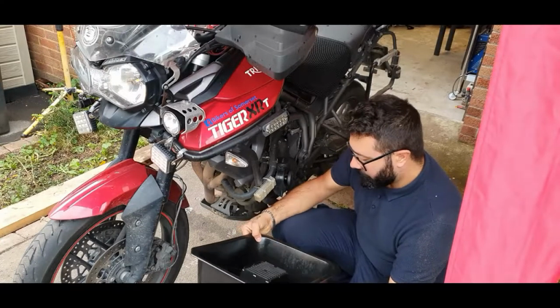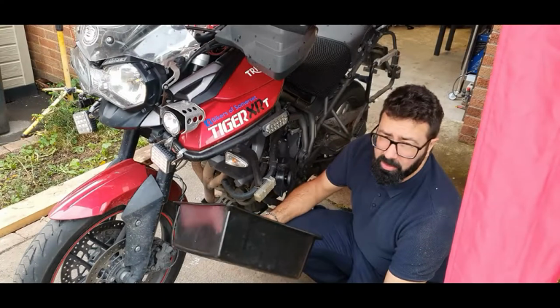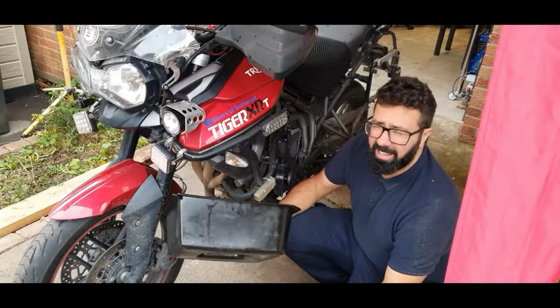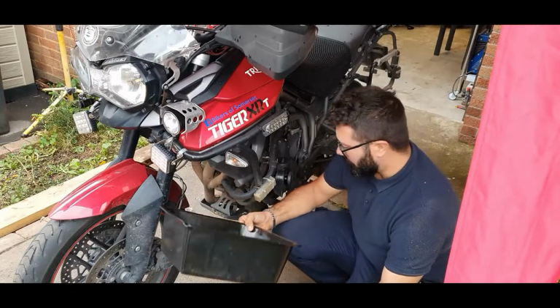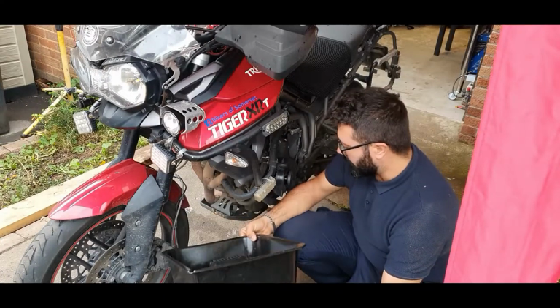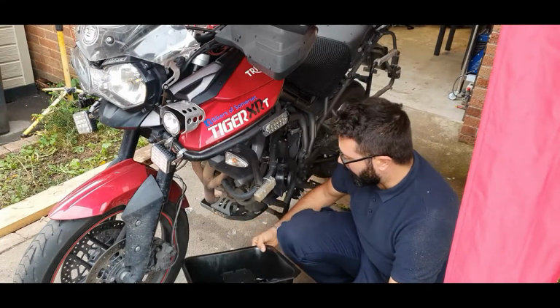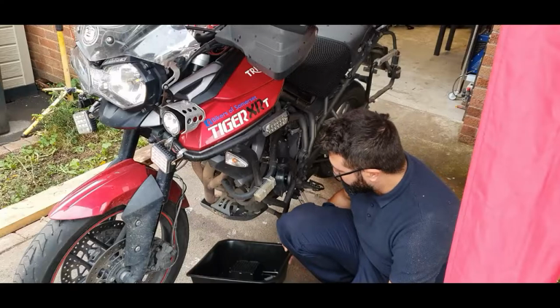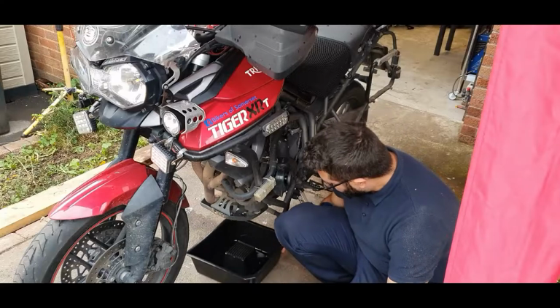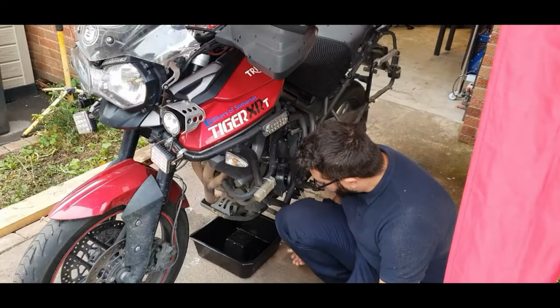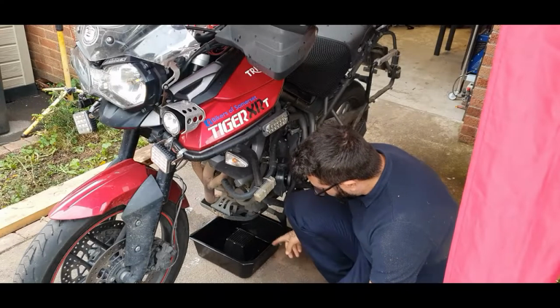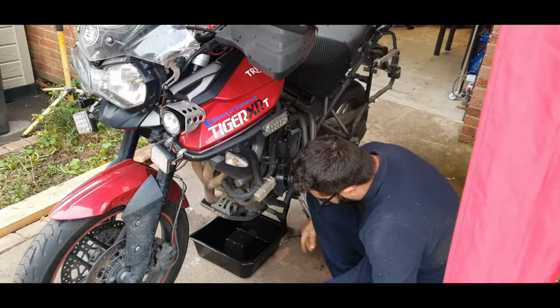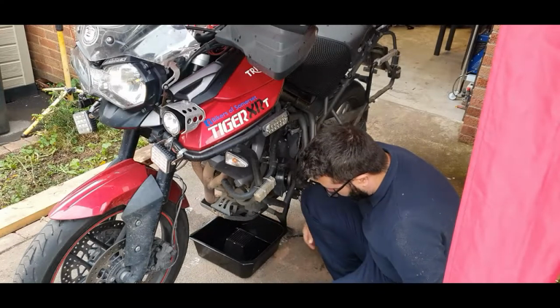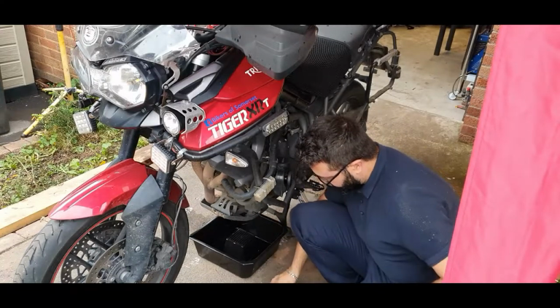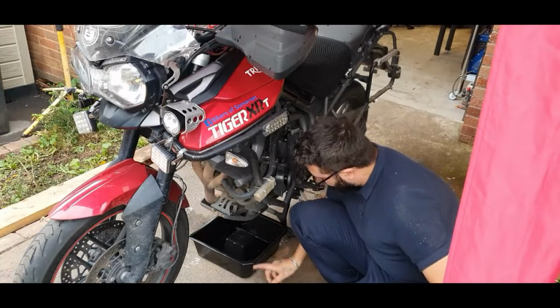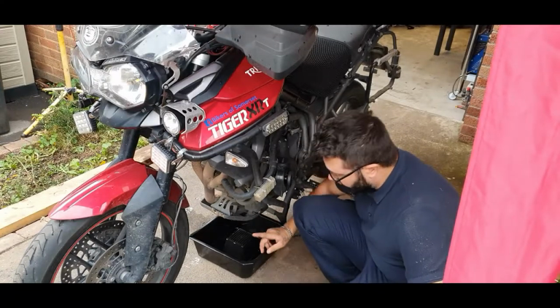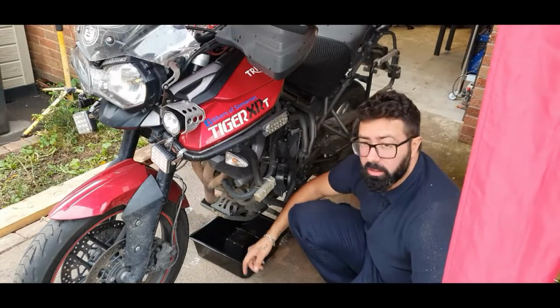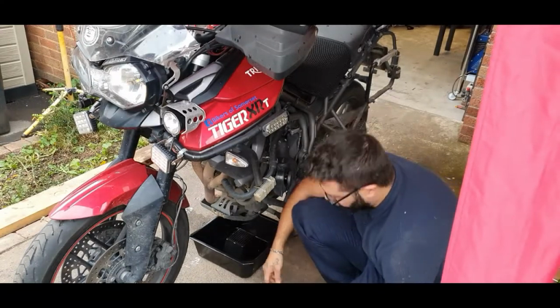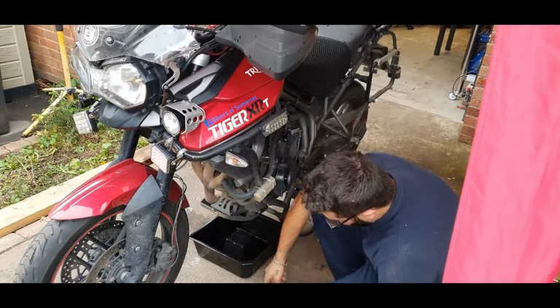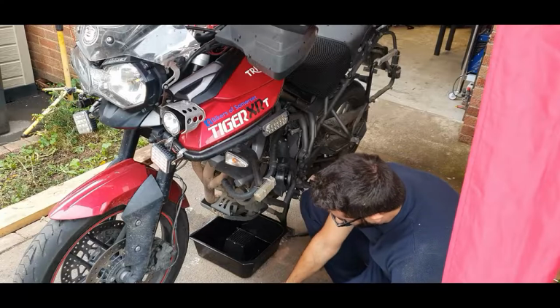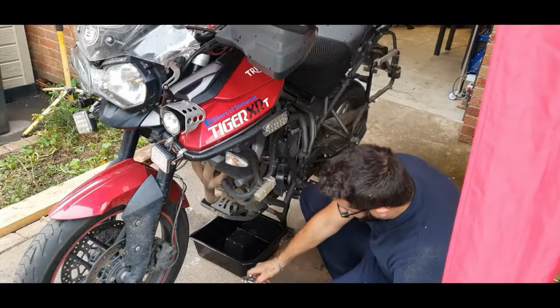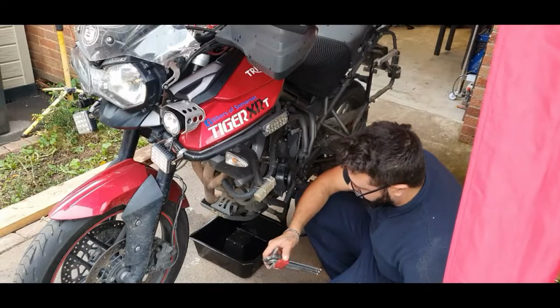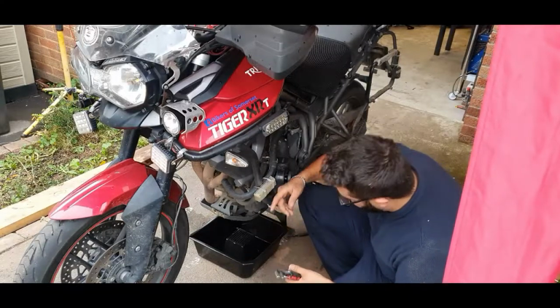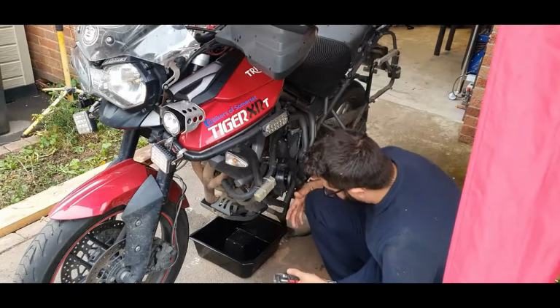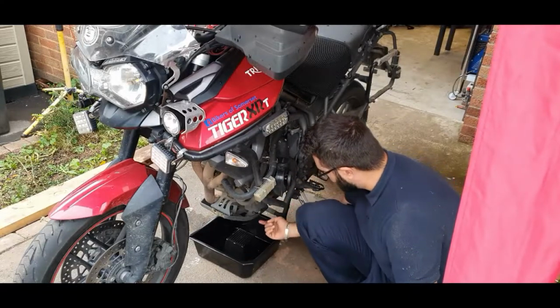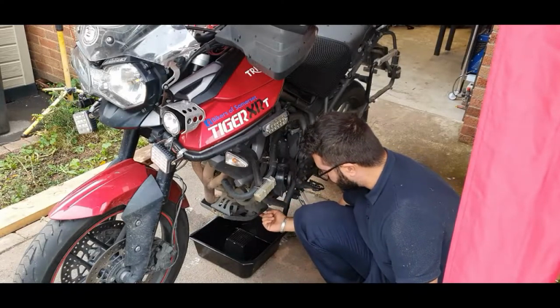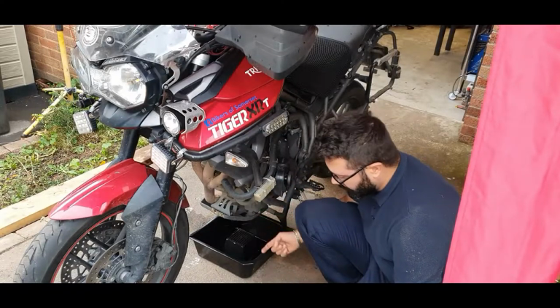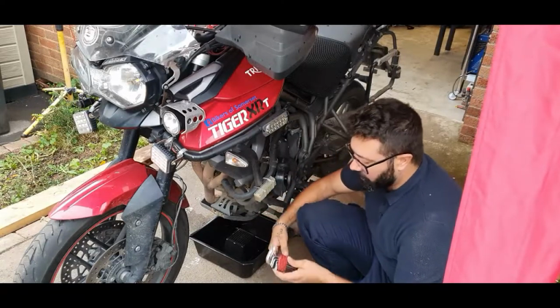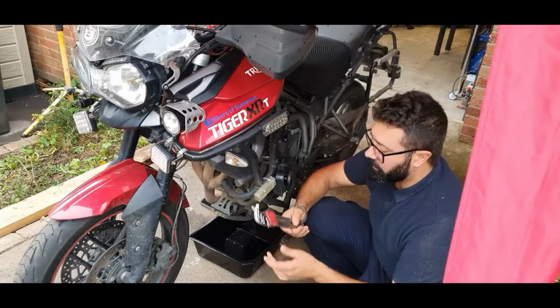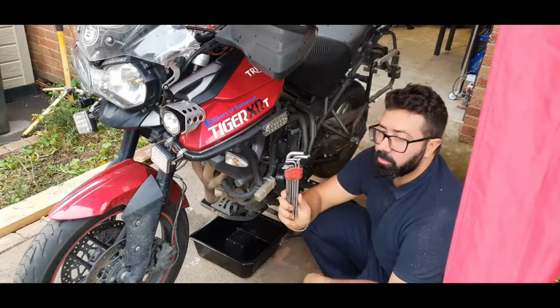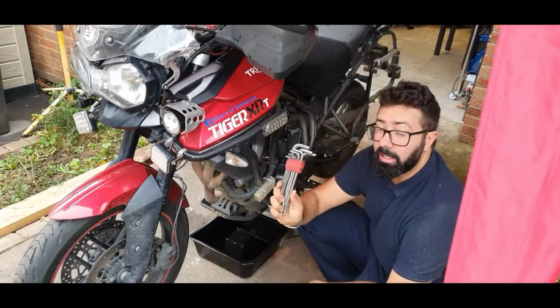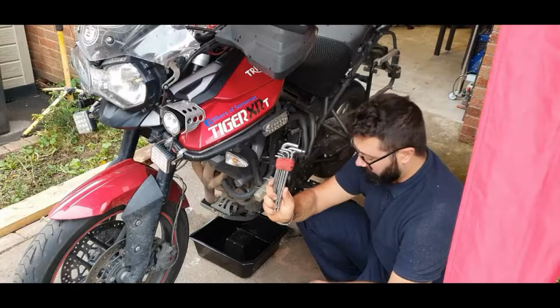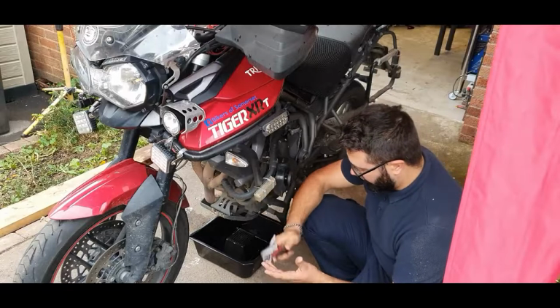You can use anything you have. Place it under the bike, and on the Triumph you're going to find the drain plug is down here, and you're going to need a set of Allen keys to take it off.